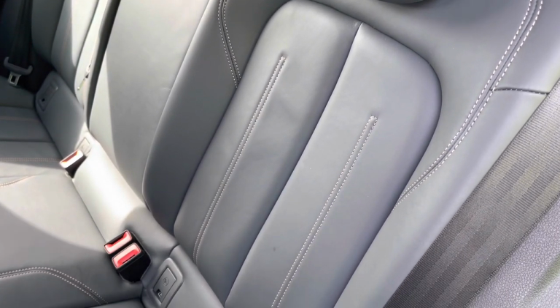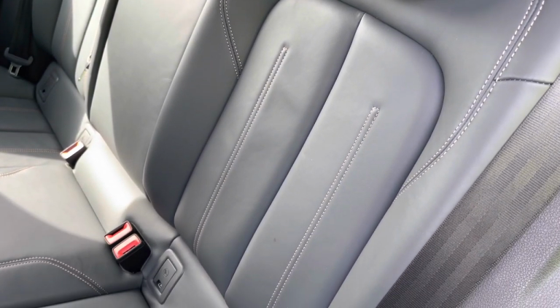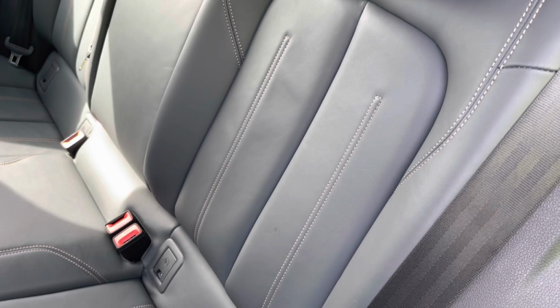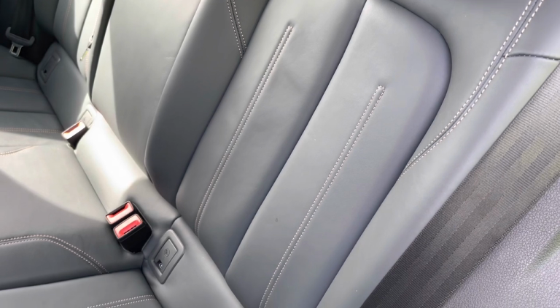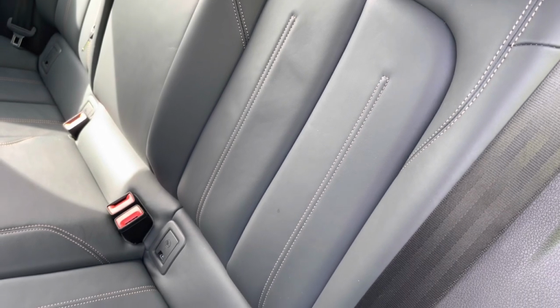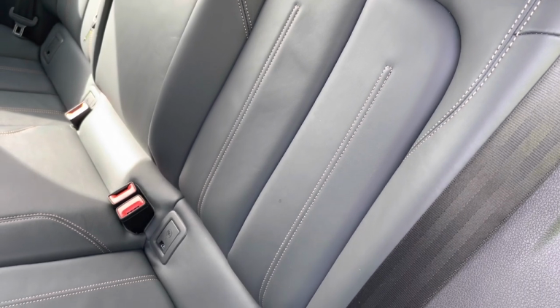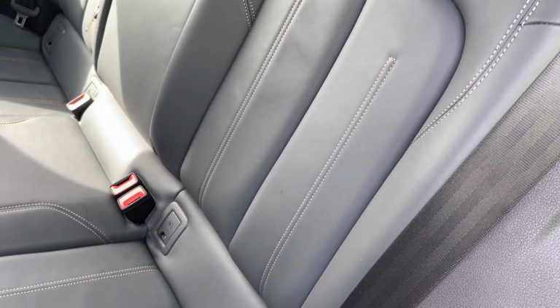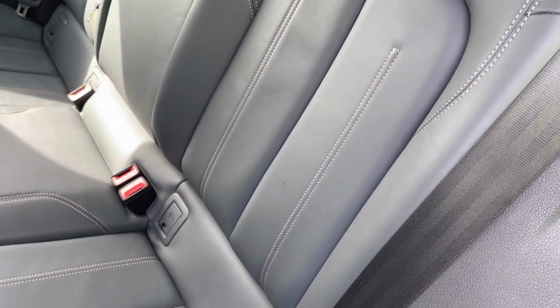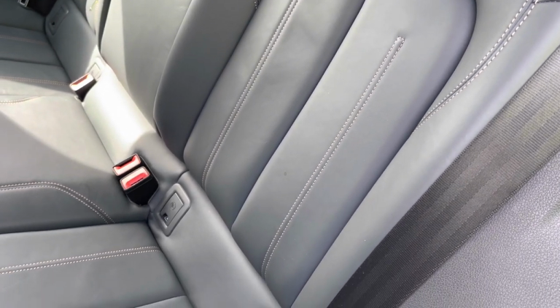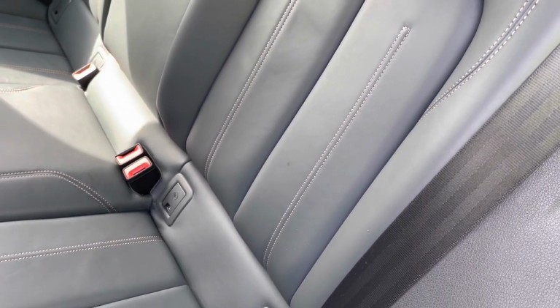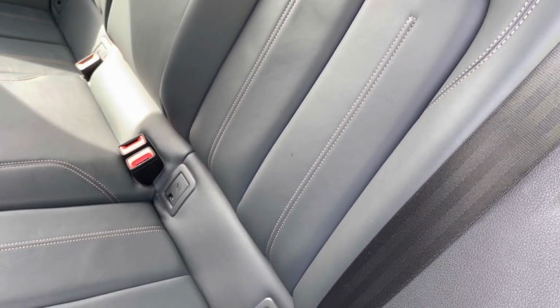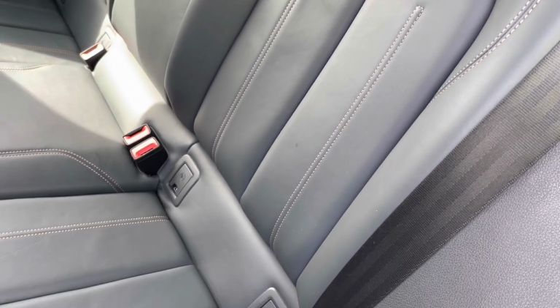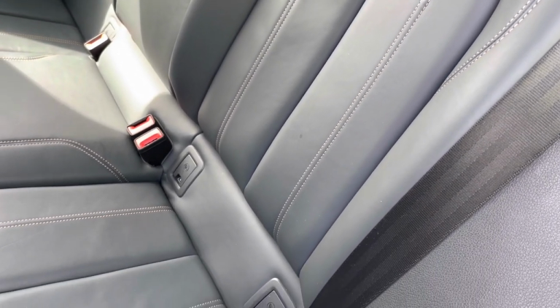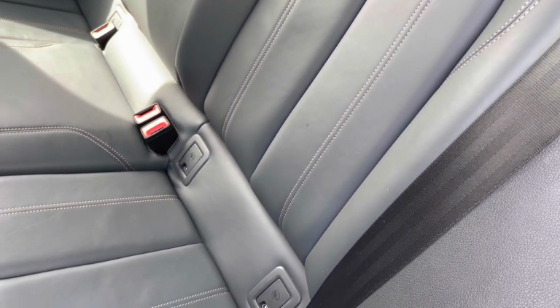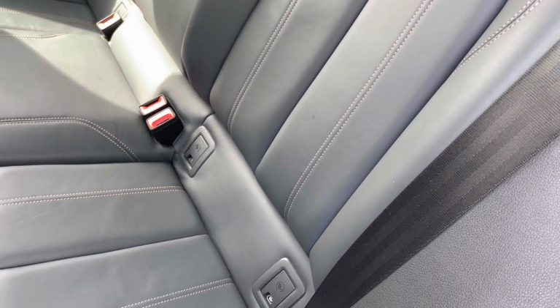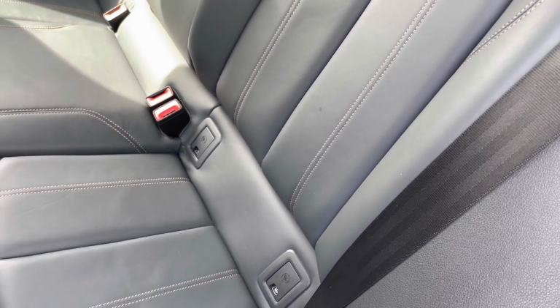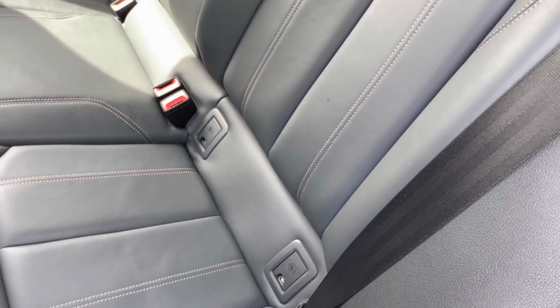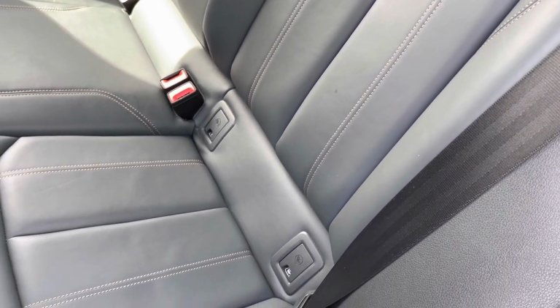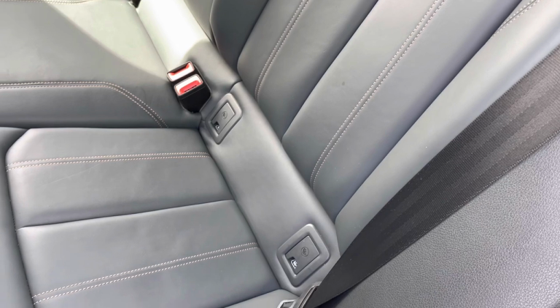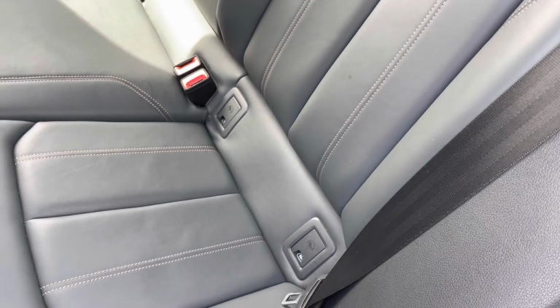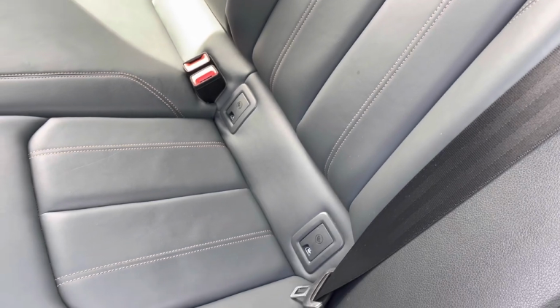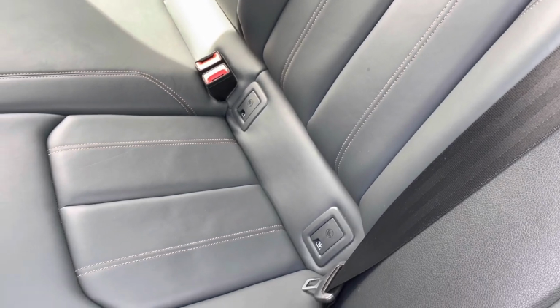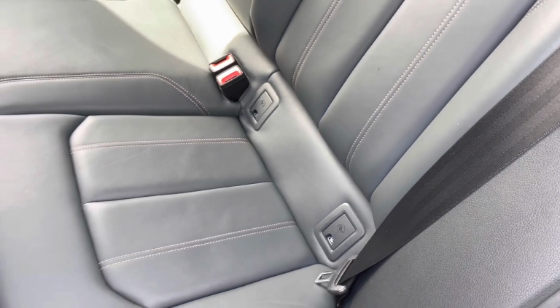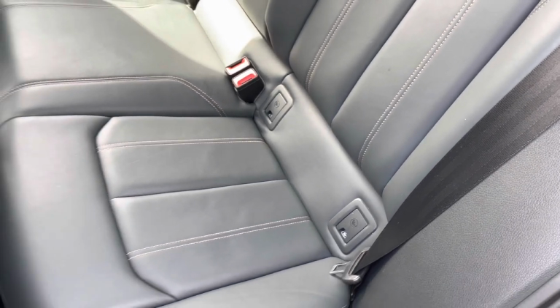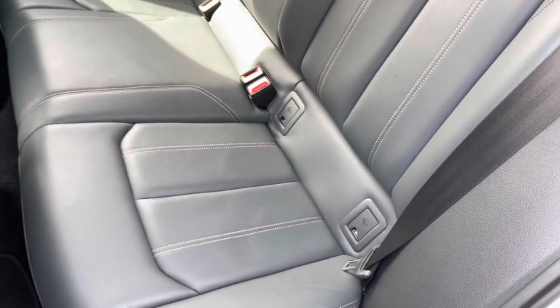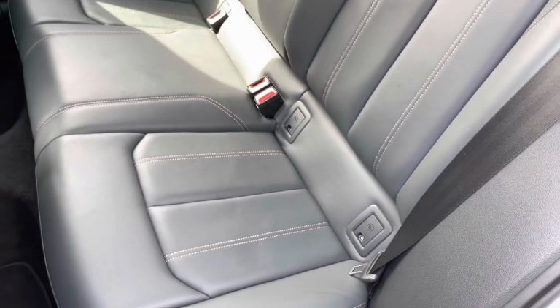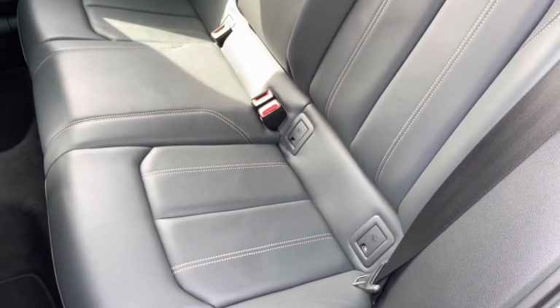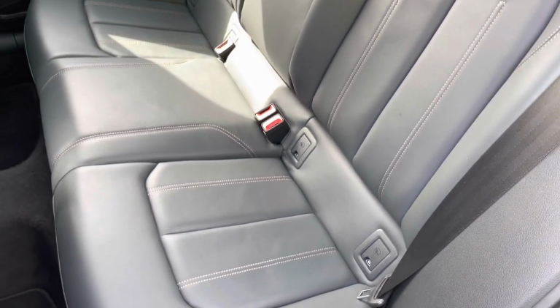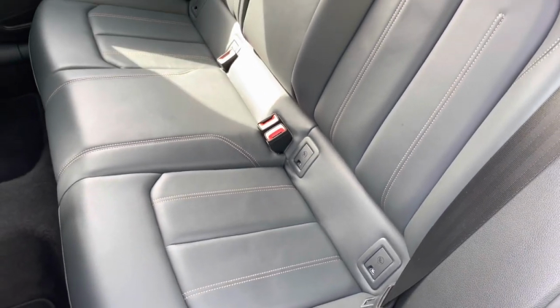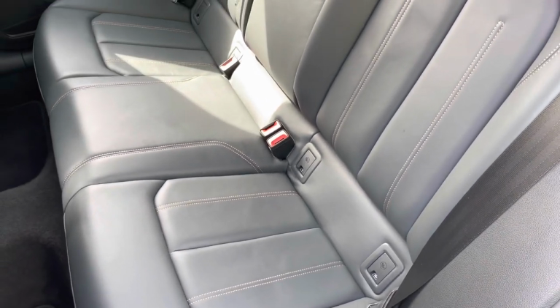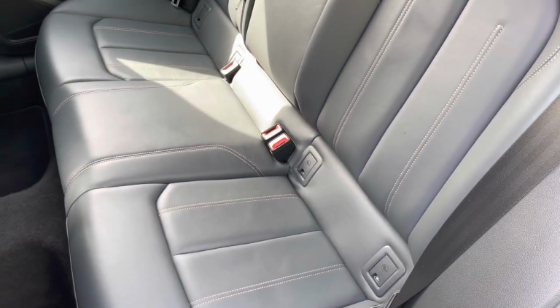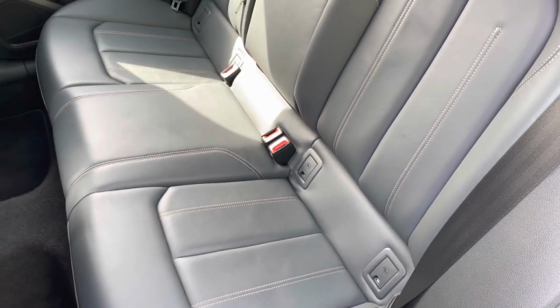While the amaretto brown contrast stitching really uplifts the interior ambience. There are also ISOFIX points for the outer rear seats, so you can be reassured that your child seats will stay secure on the move.